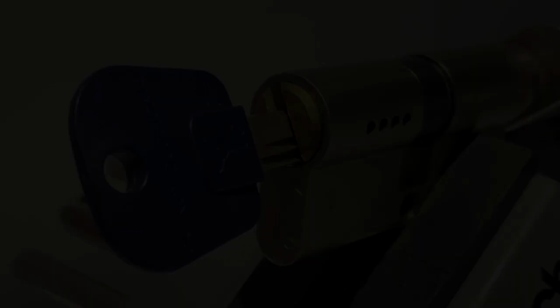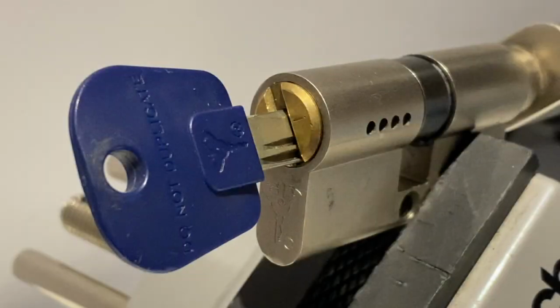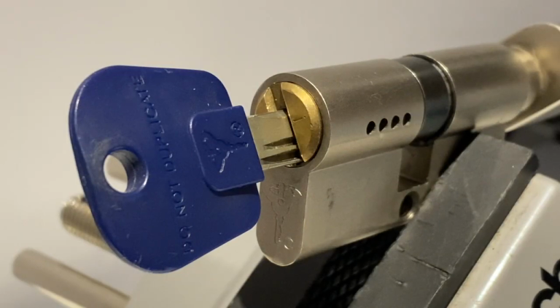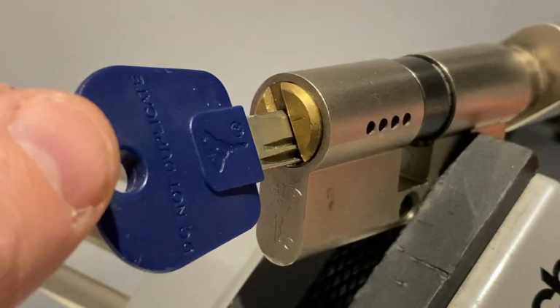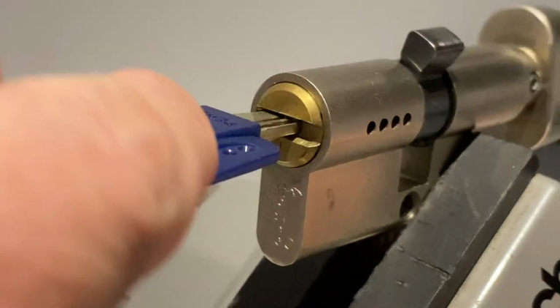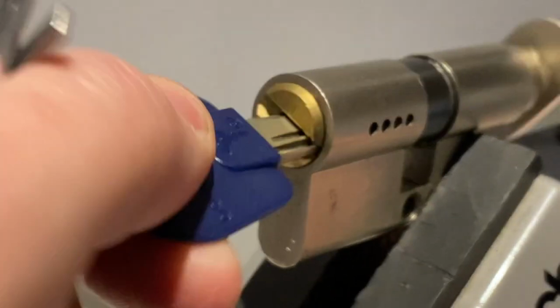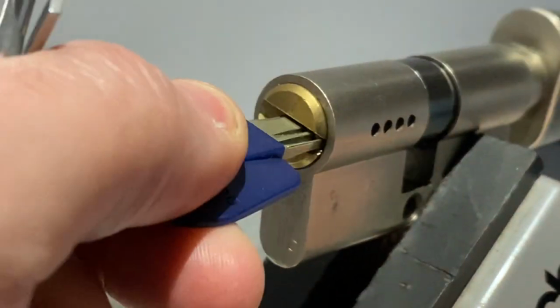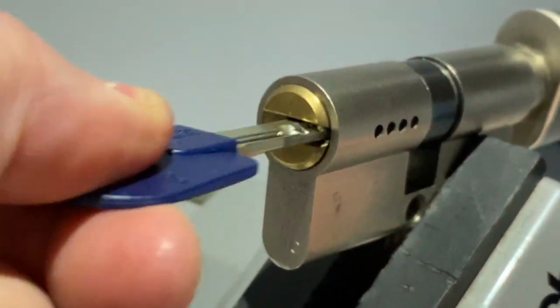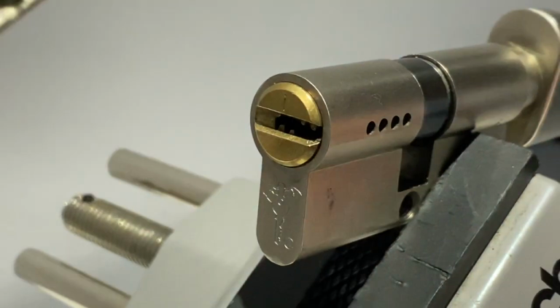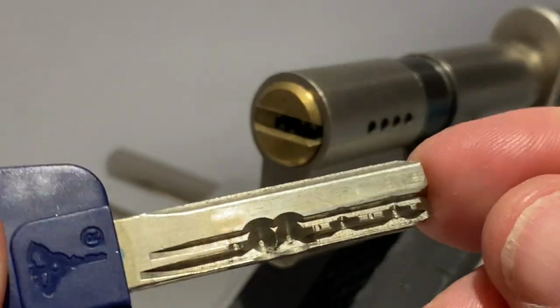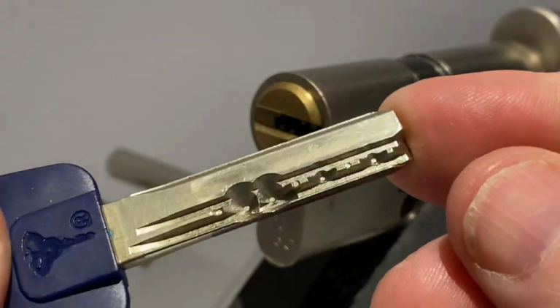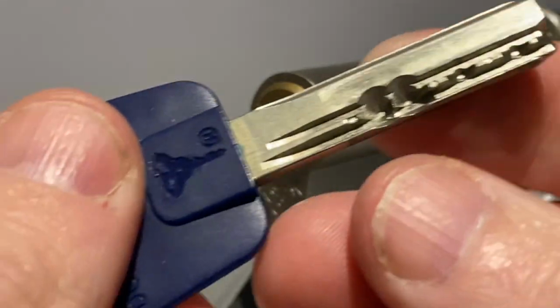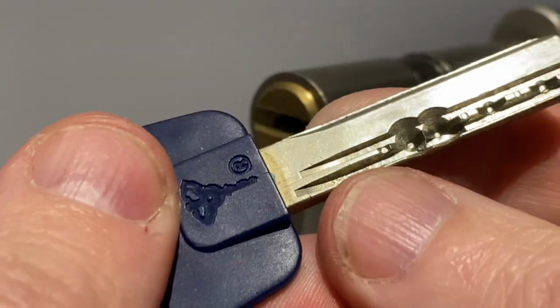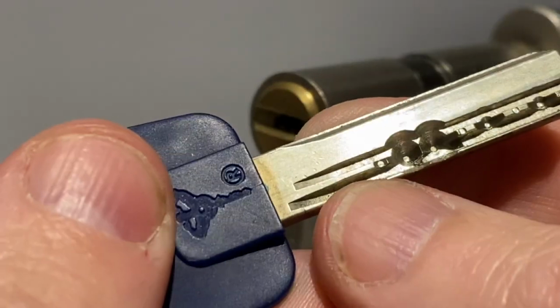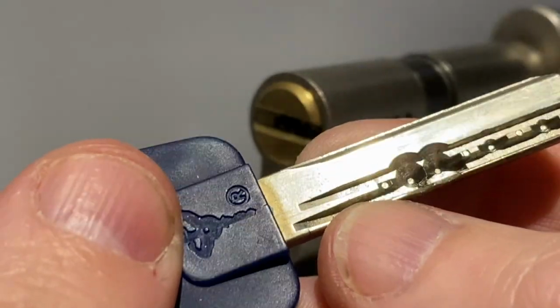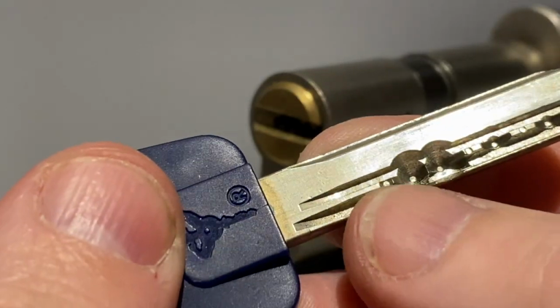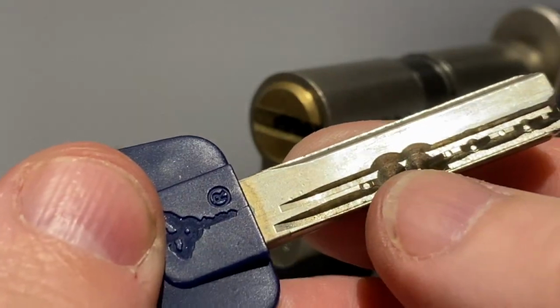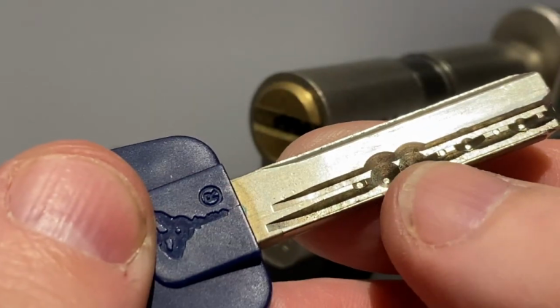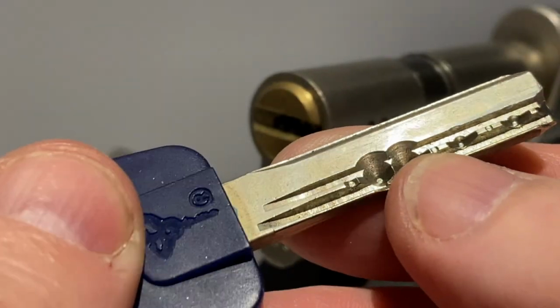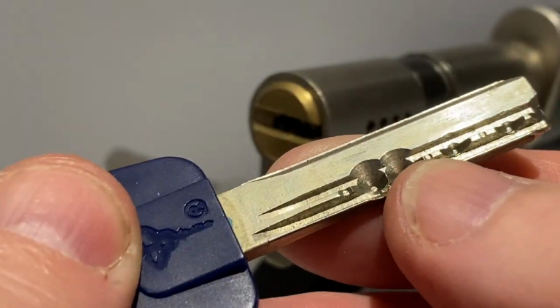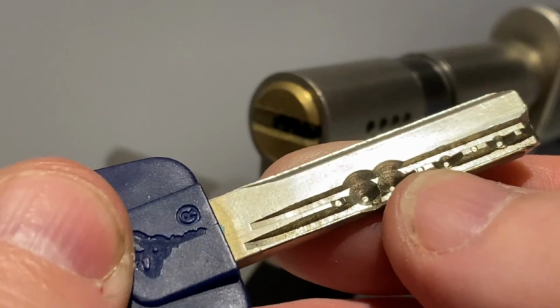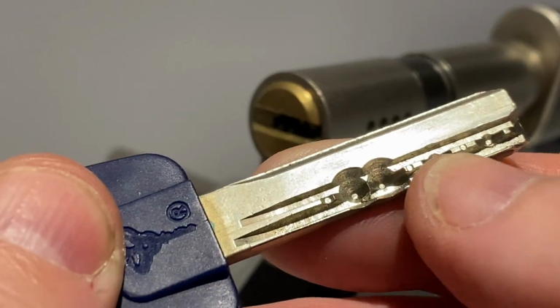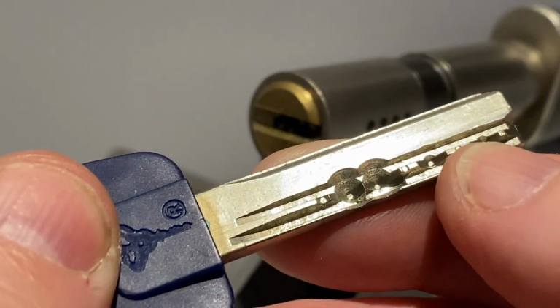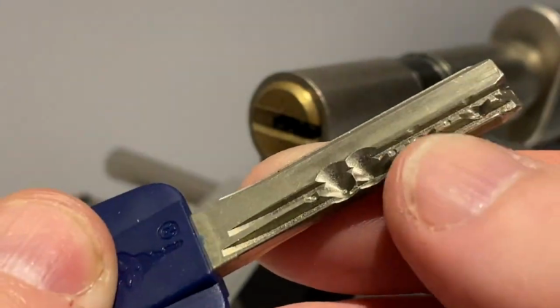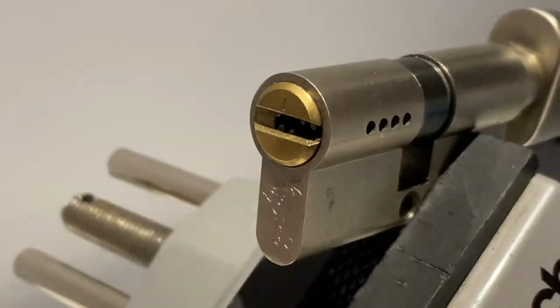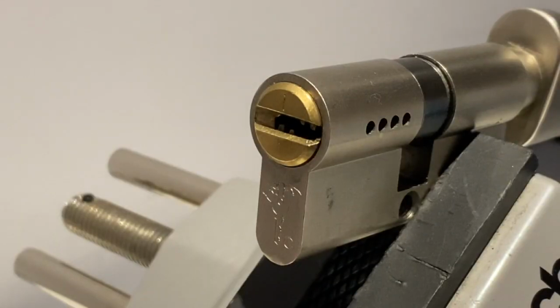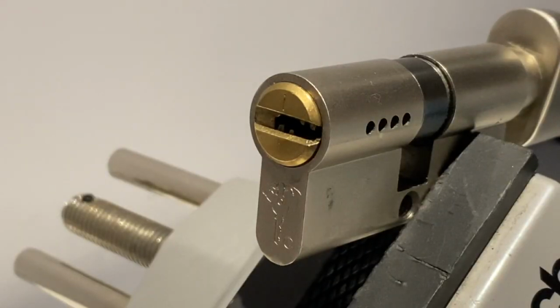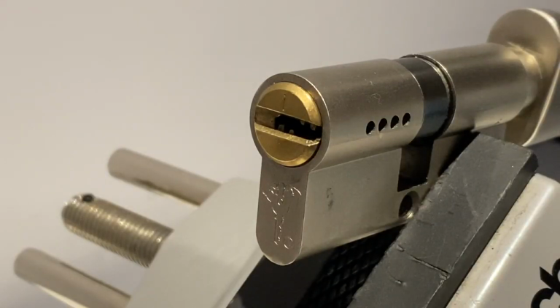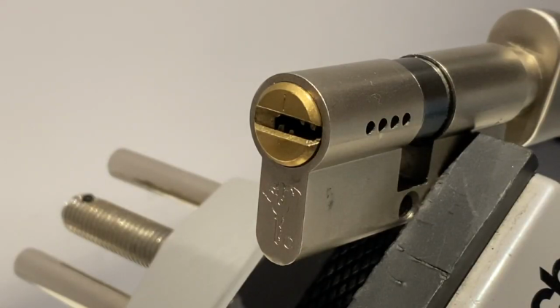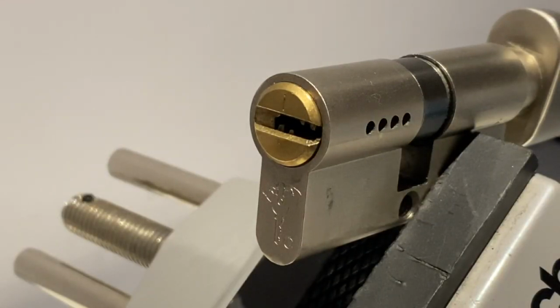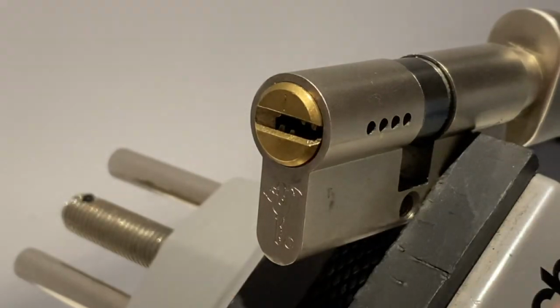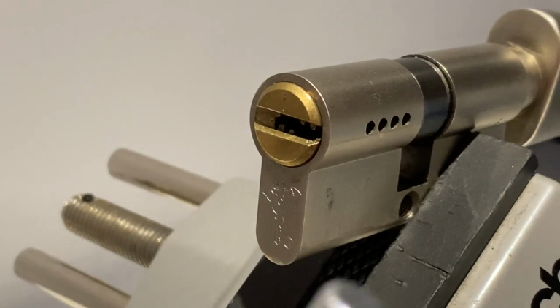Hey everyone, here I am with a Mul-T-Lock integrator — 1, 2, 3, 4, 5, 6 pins I believe. Let's have a go at picking it.